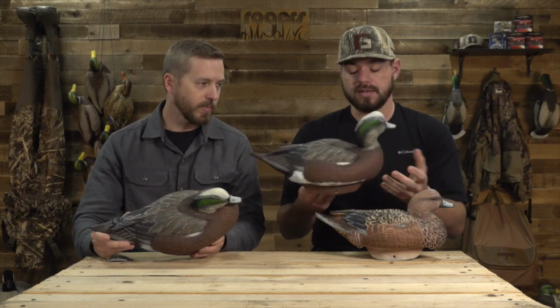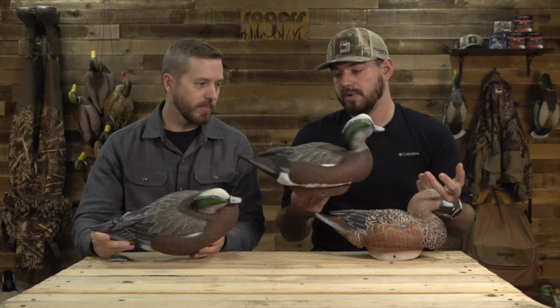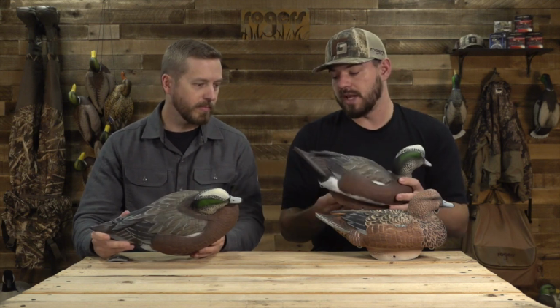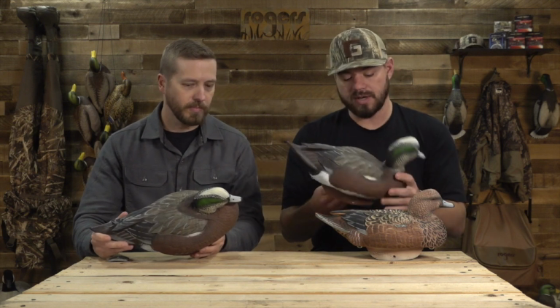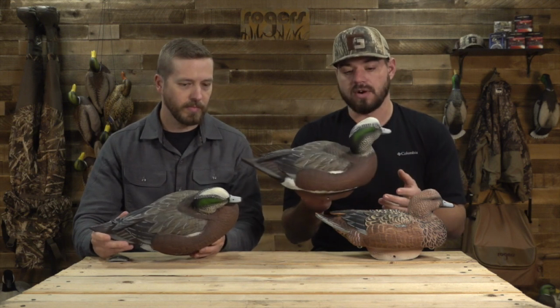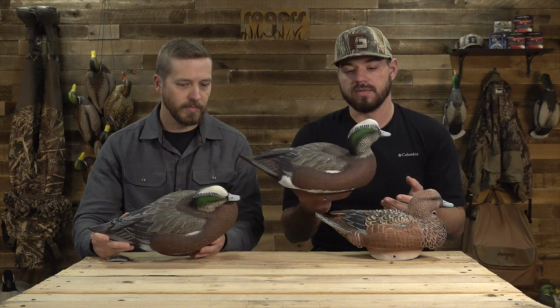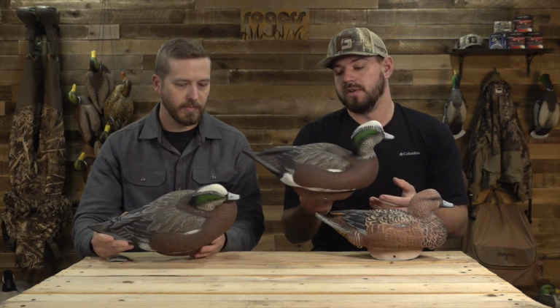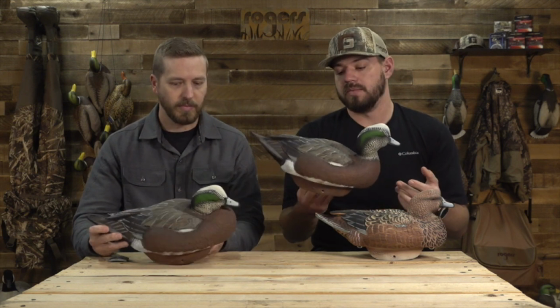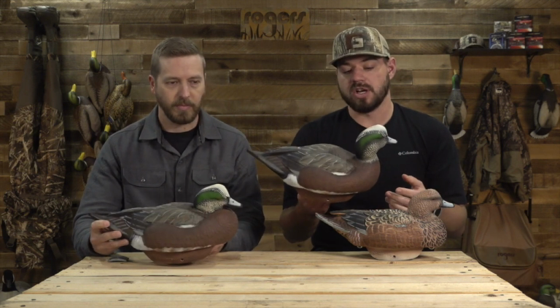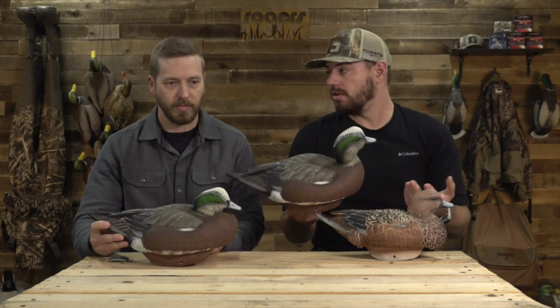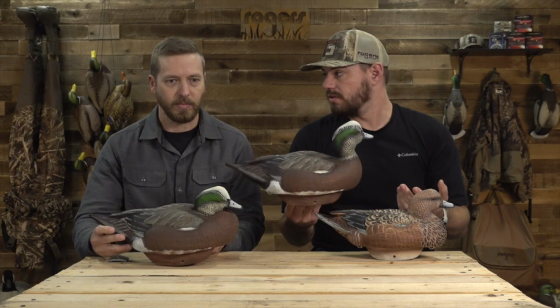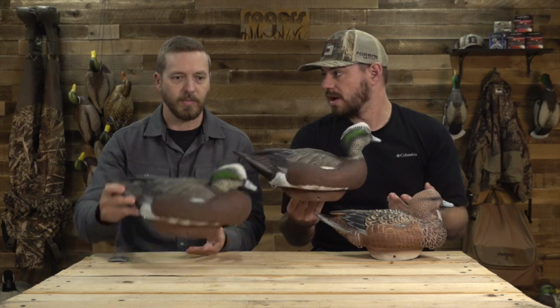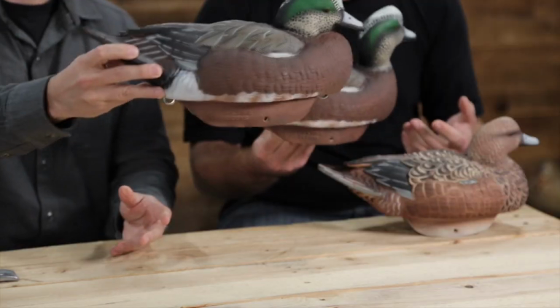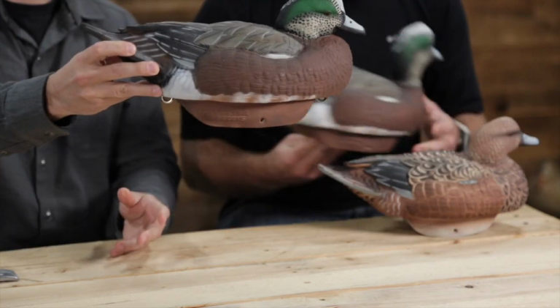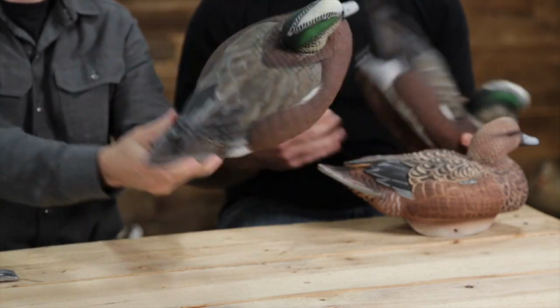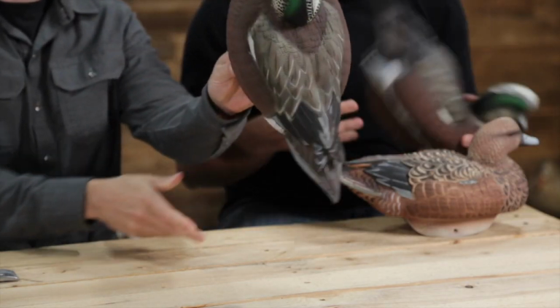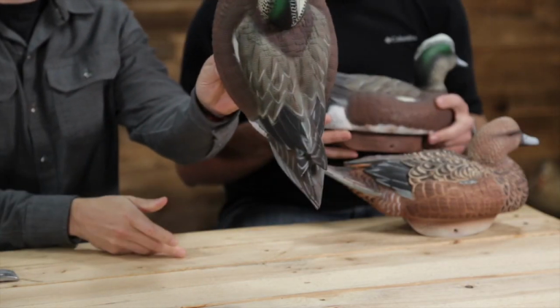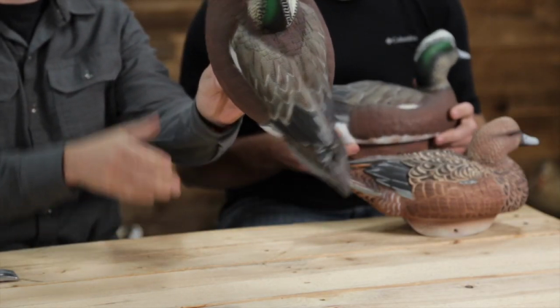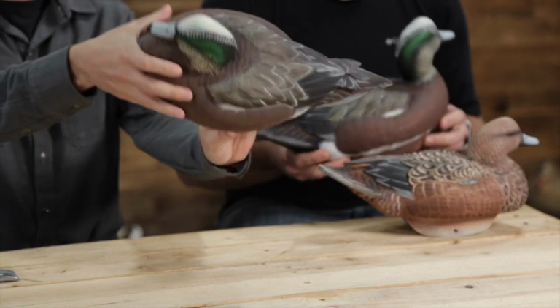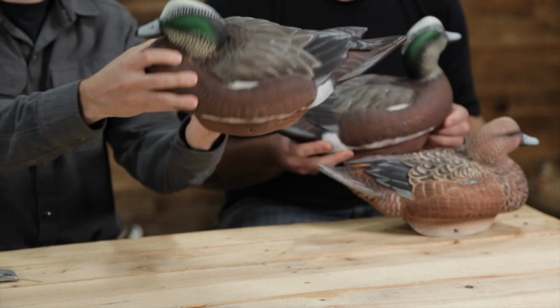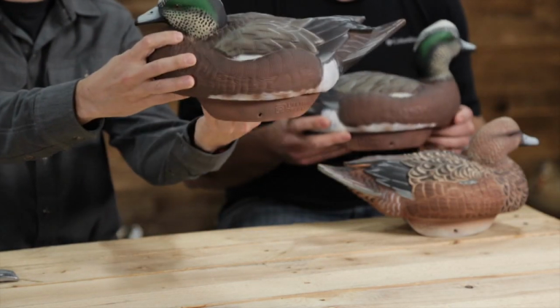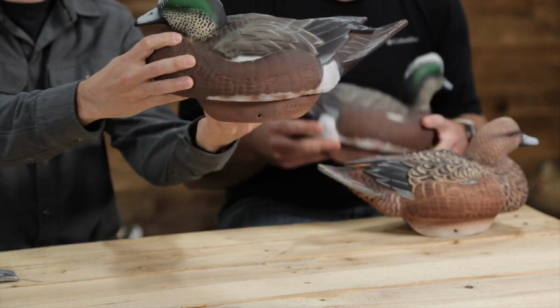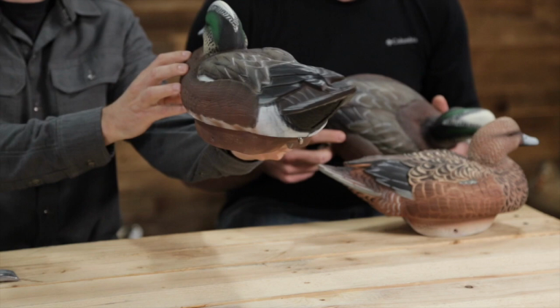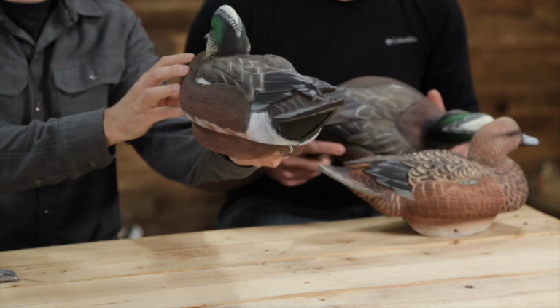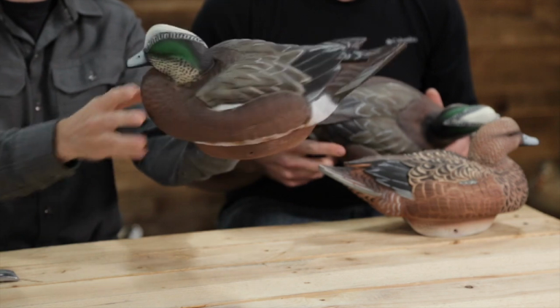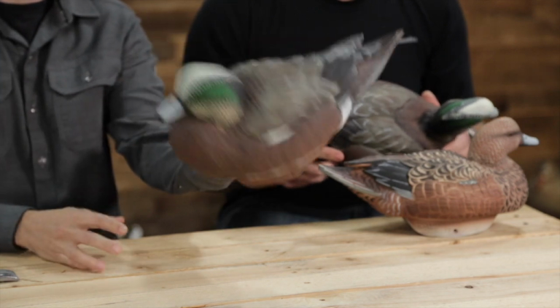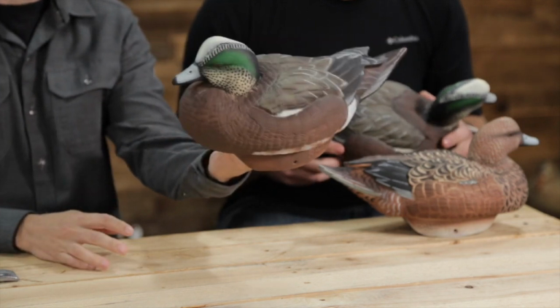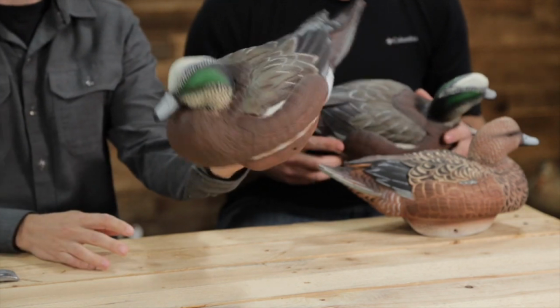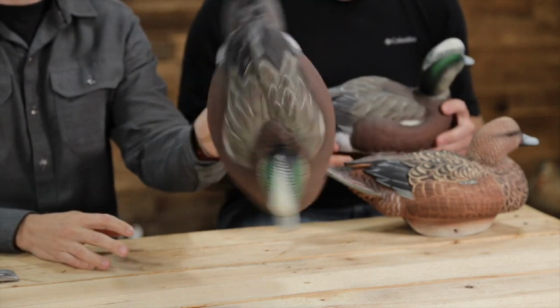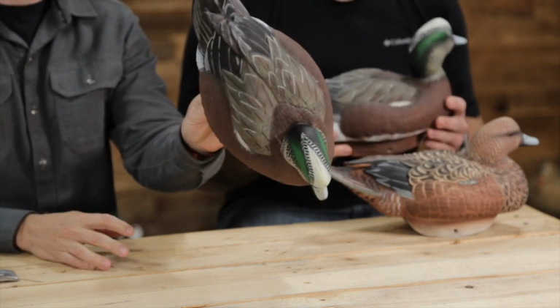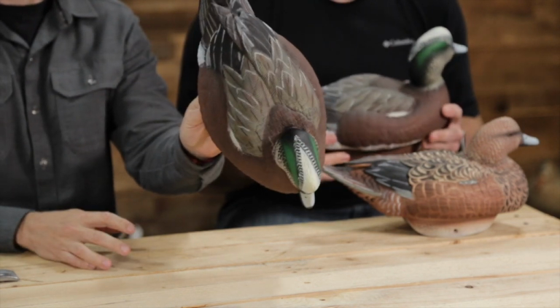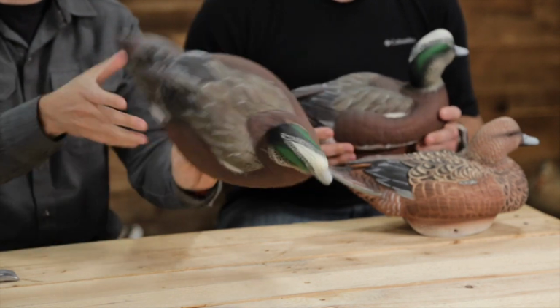They put one heck of a carve and paint job on all of the decoys they've come out with. Lifetime is pretty fresh to the game and they came out swinging. They're super lightweight too — some of the lightest on the market.